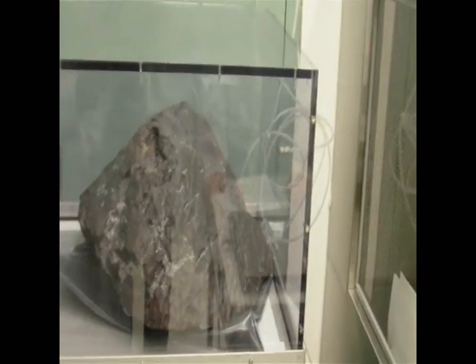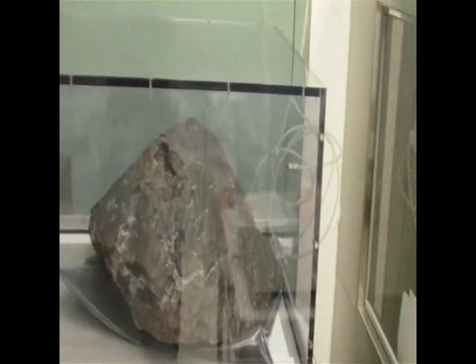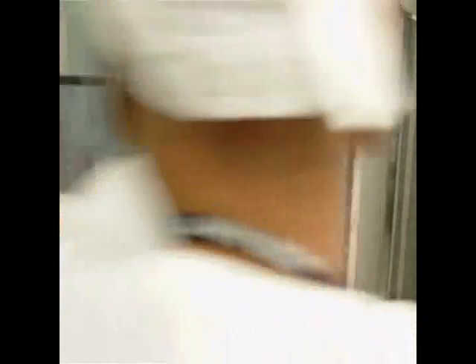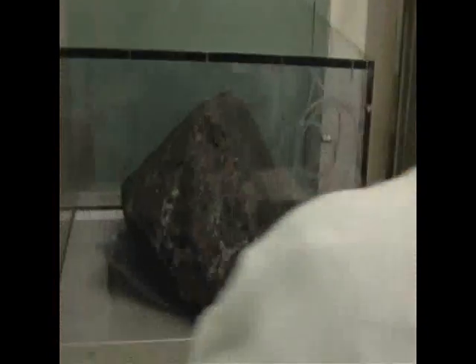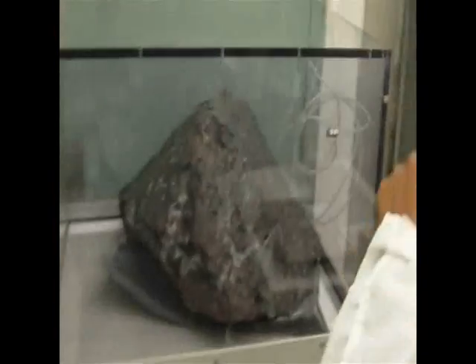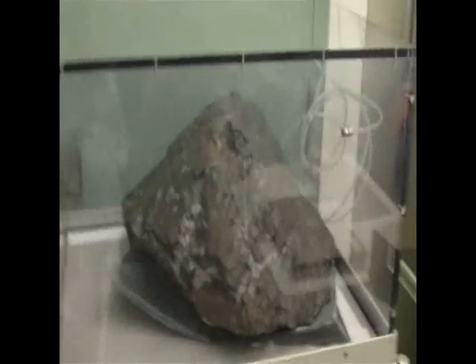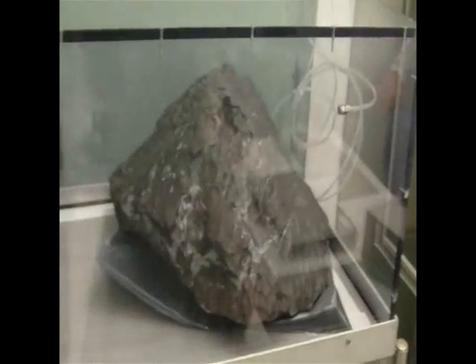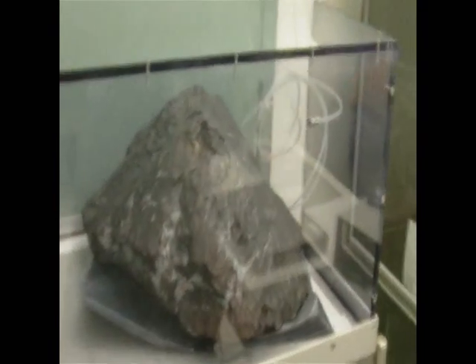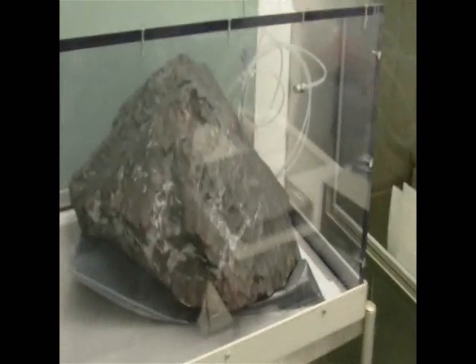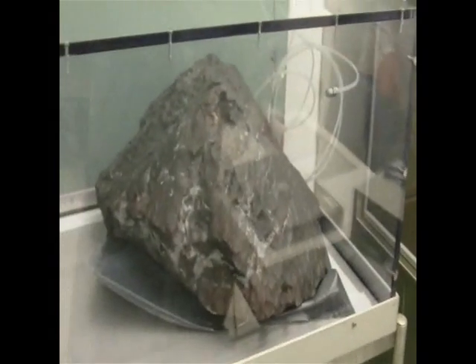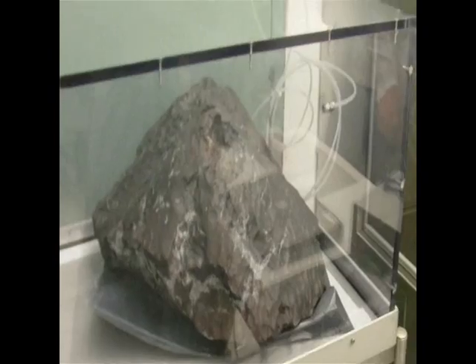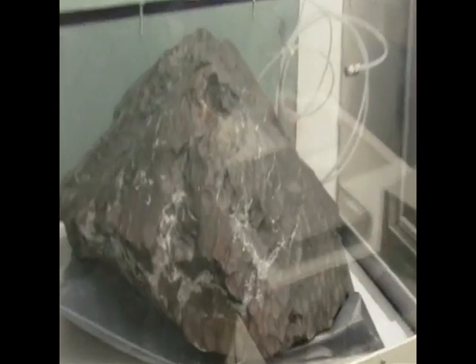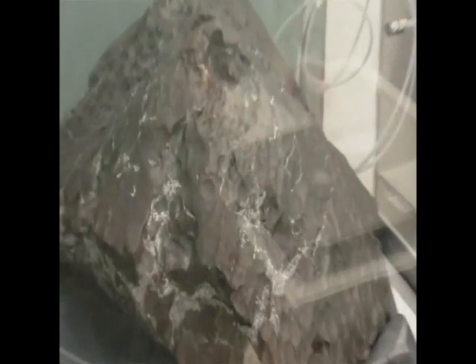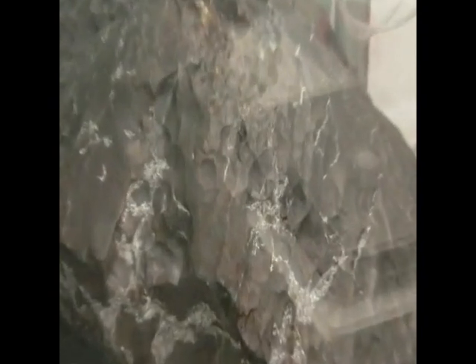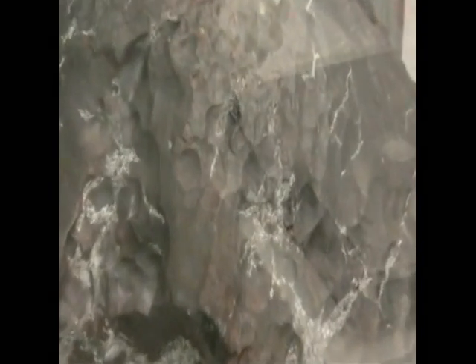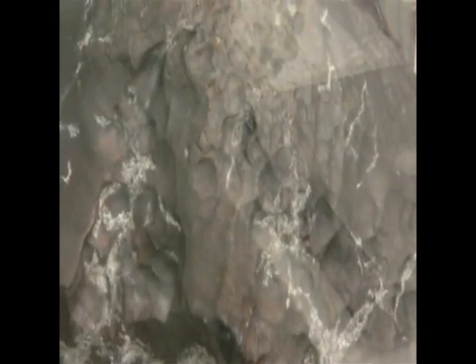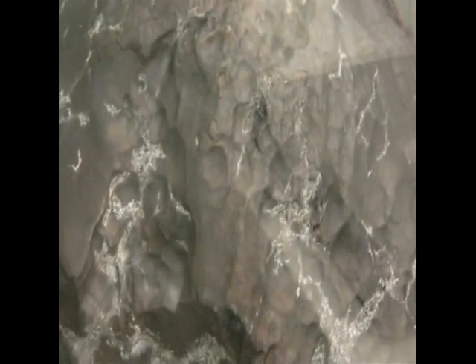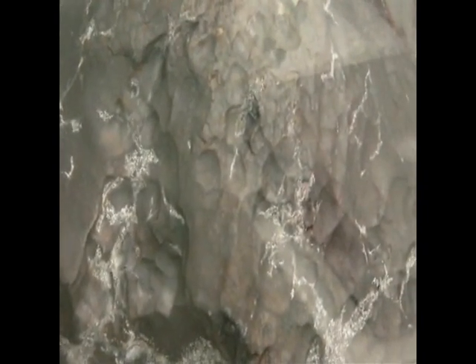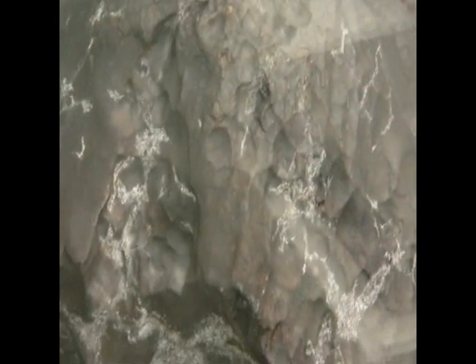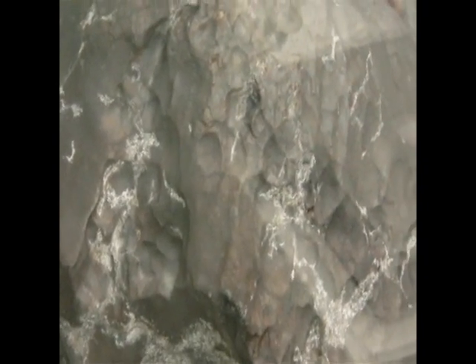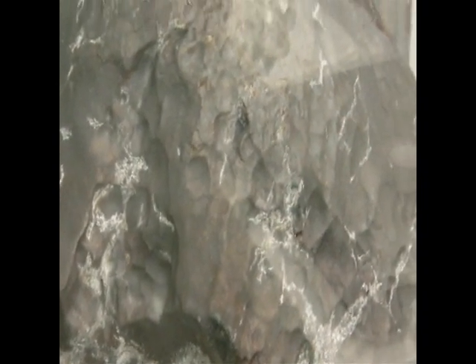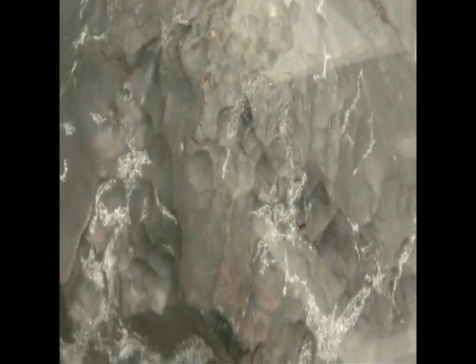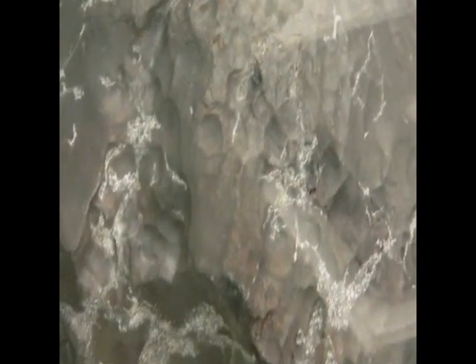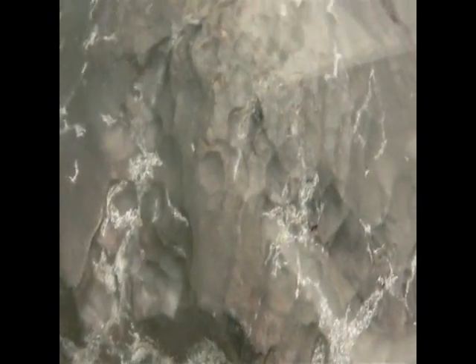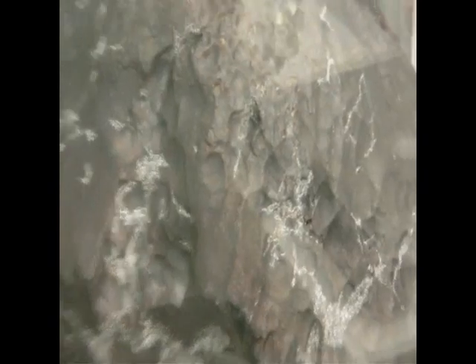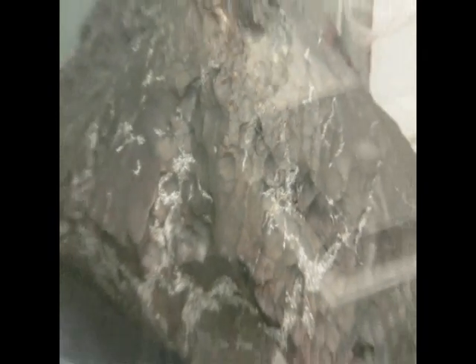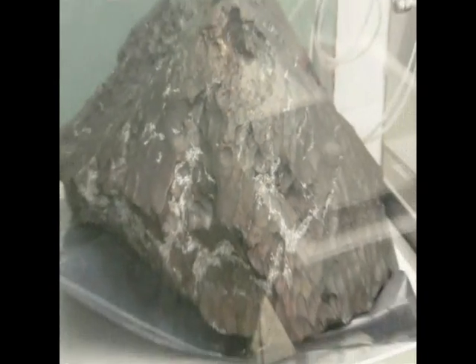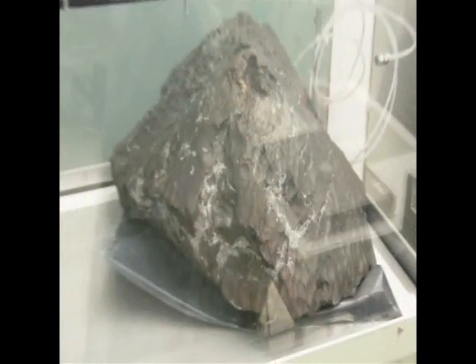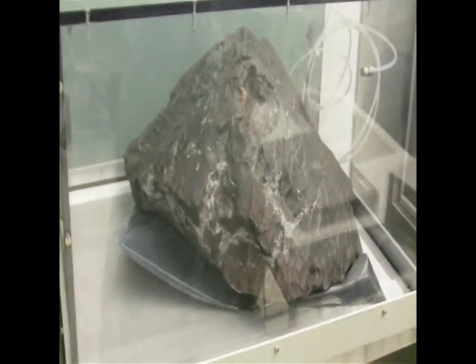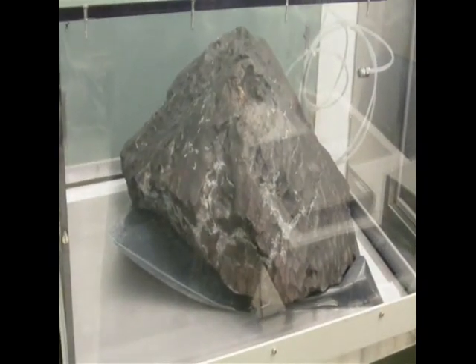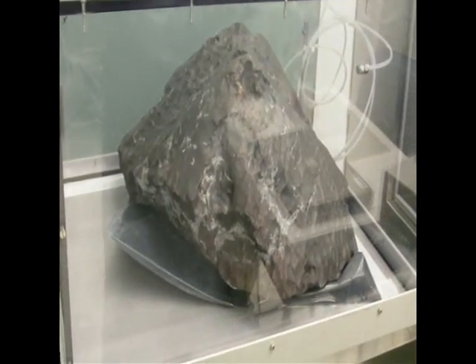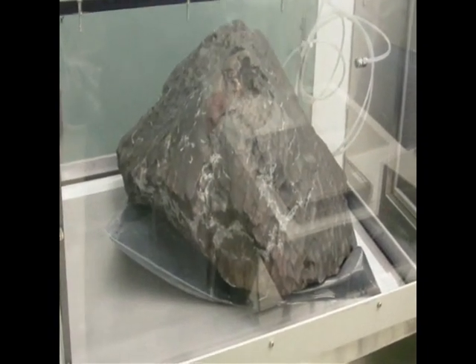There are larger meteorites. If you go to the Smithsonian, there are some that are the size of Volkswagen boats. There's a huge one they found in Washington state. But this is the largest that they recovered from Antarctica.